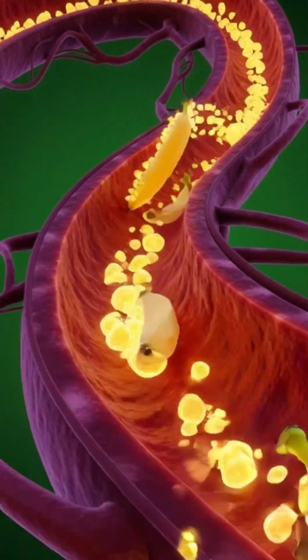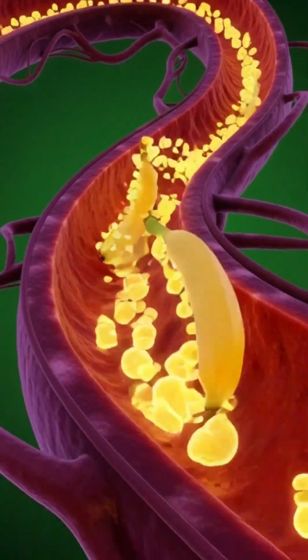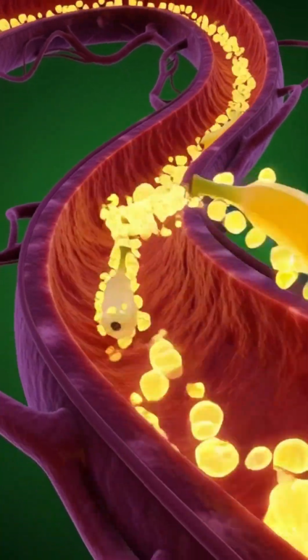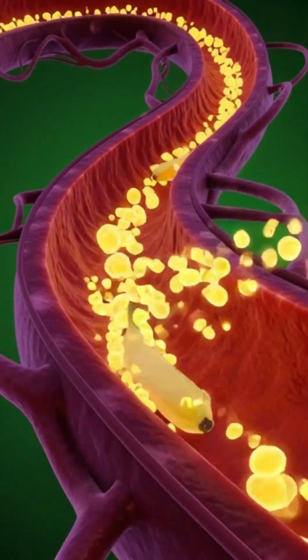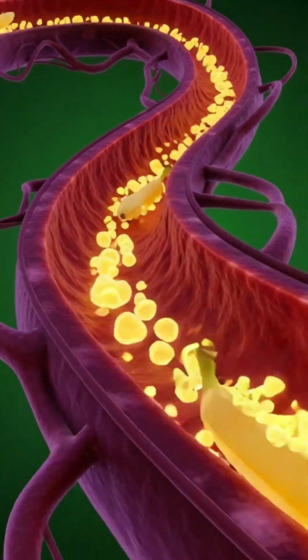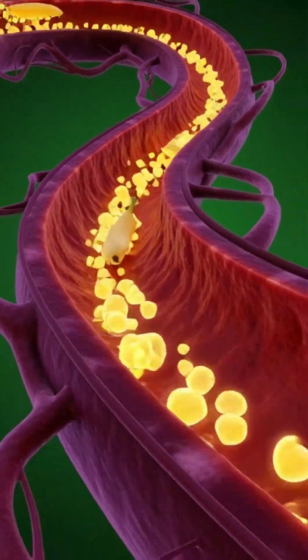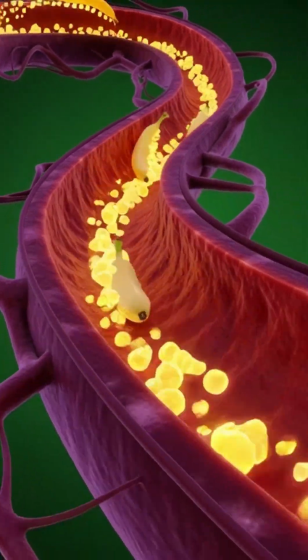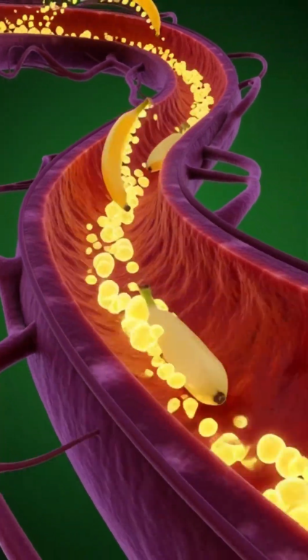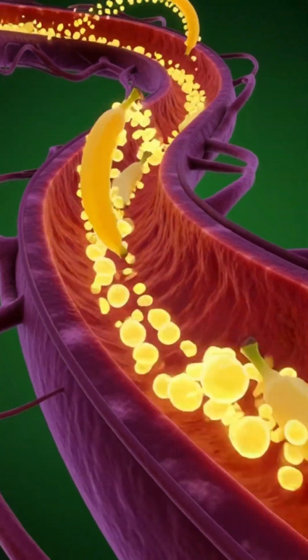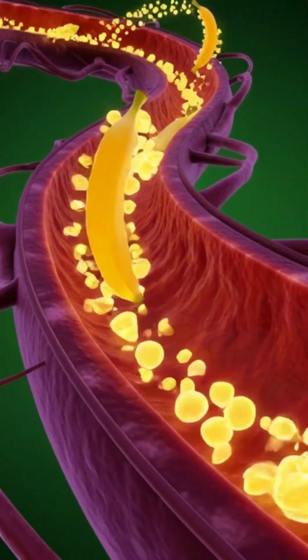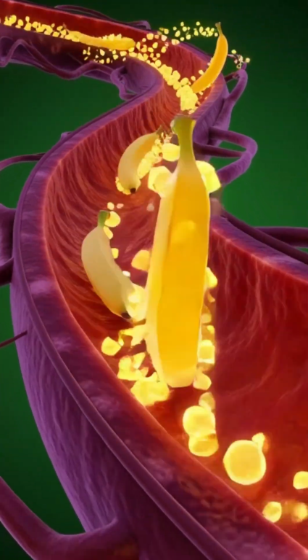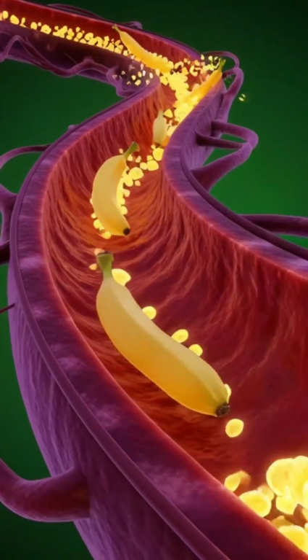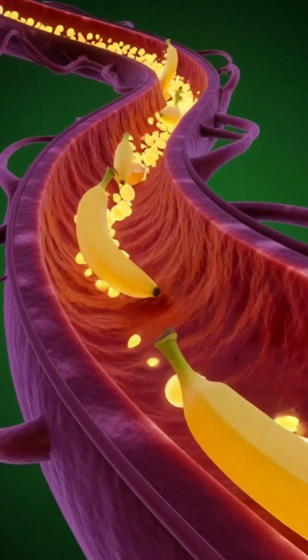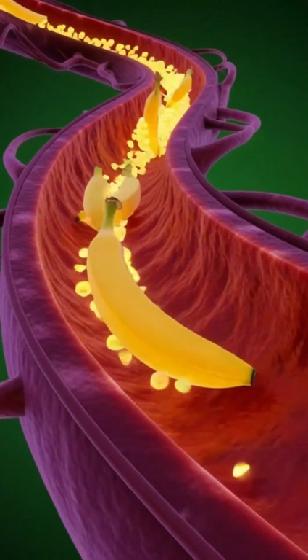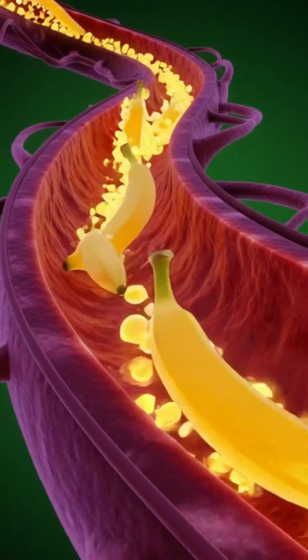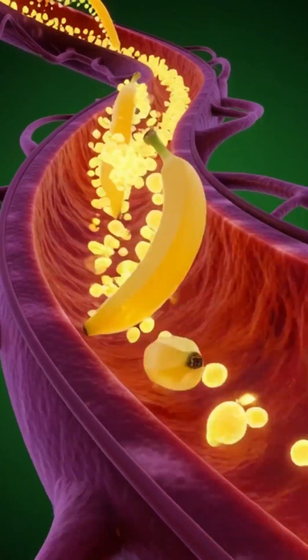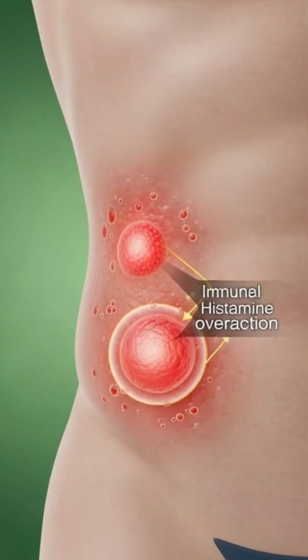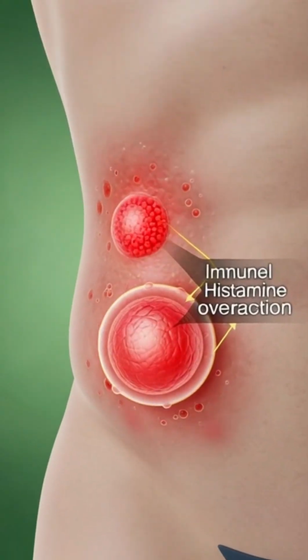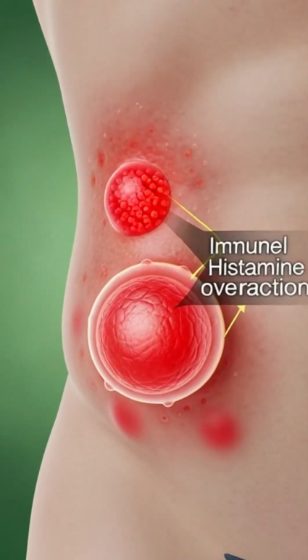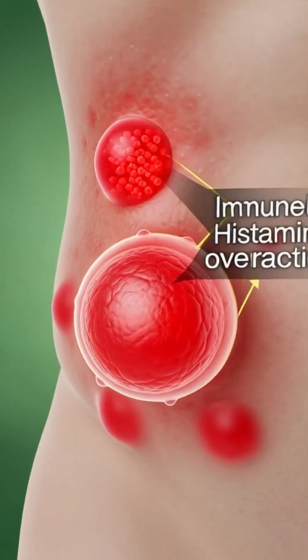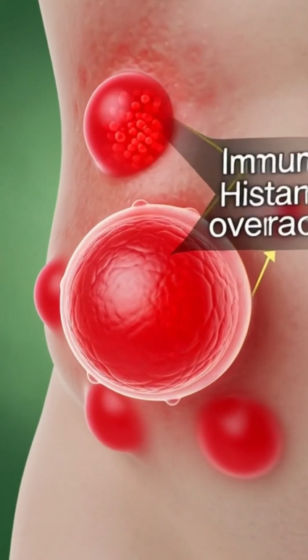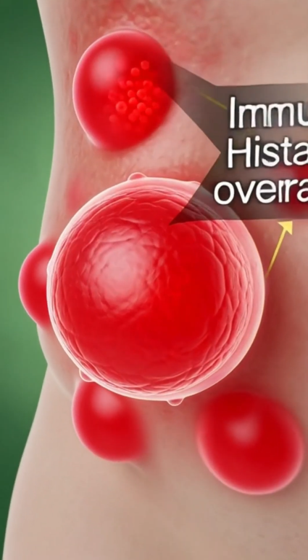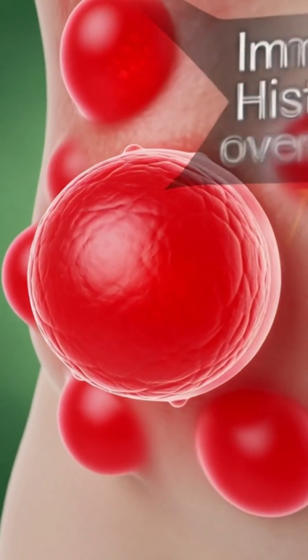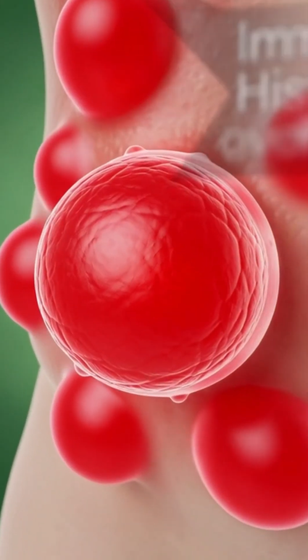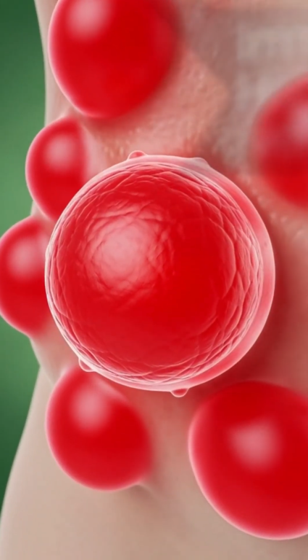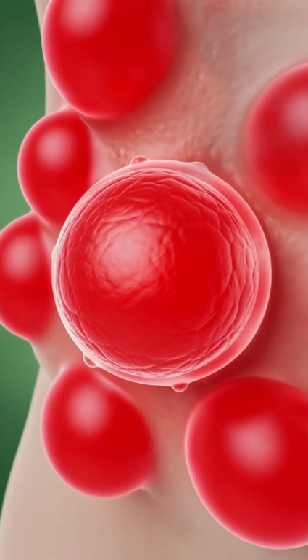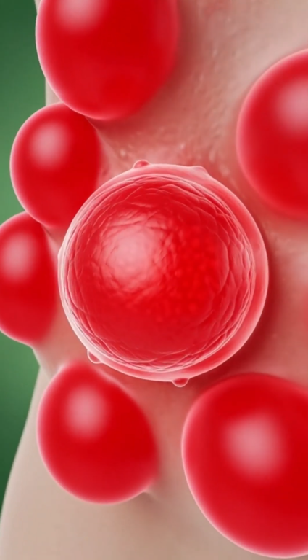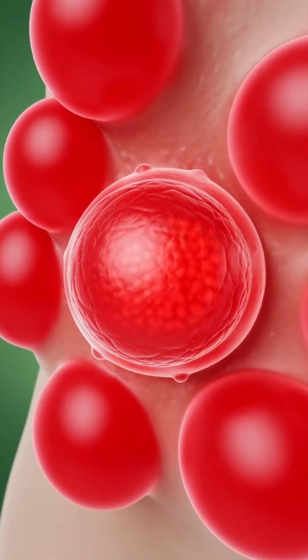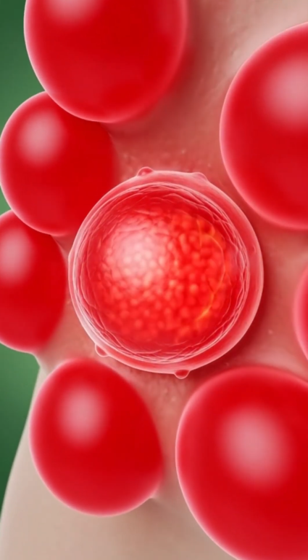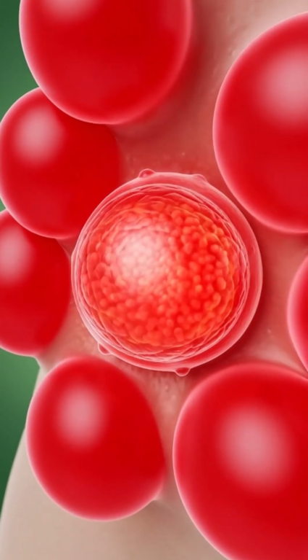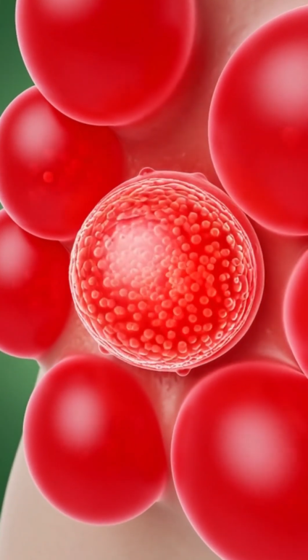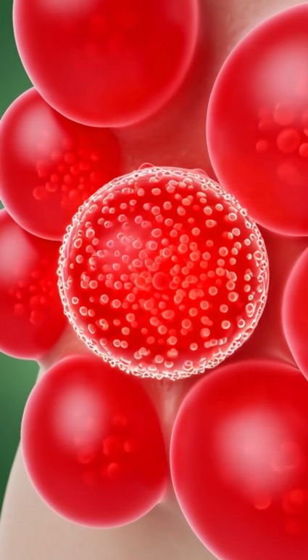A stomach briefly flares red with irritation. A sudden spike of glucose particles floods the bloodstream. Energy dips as the body tires.